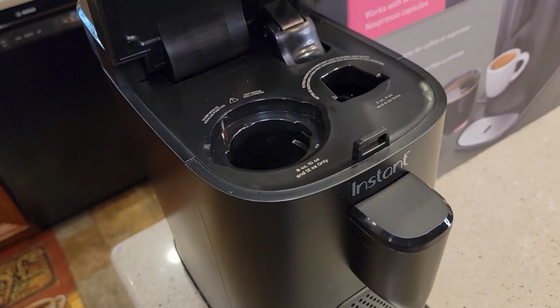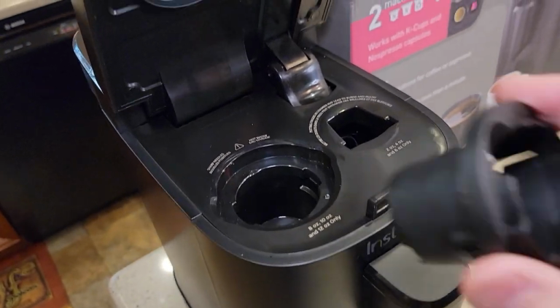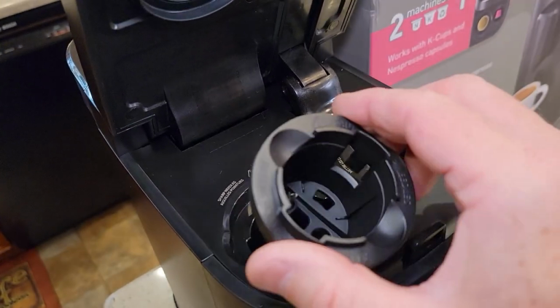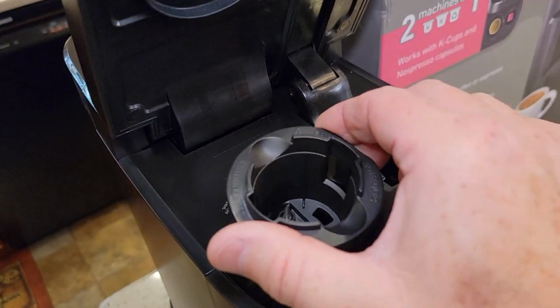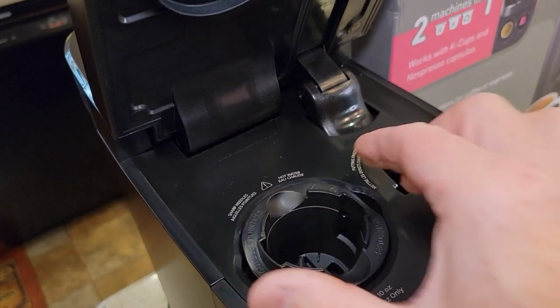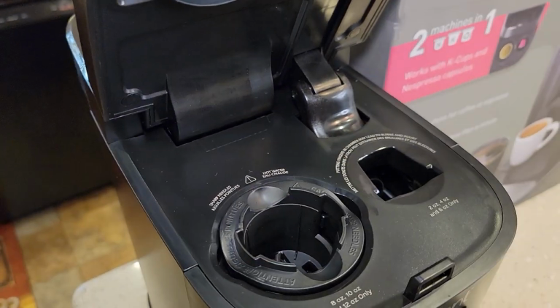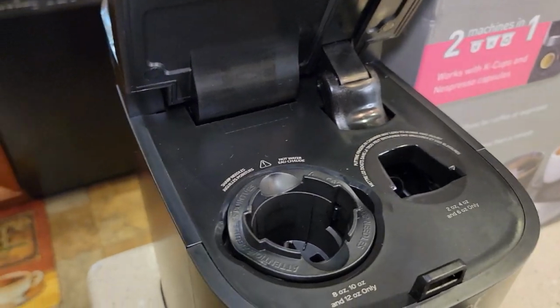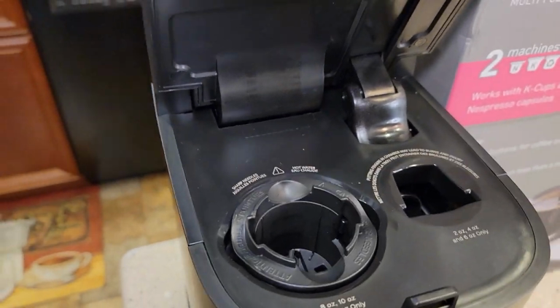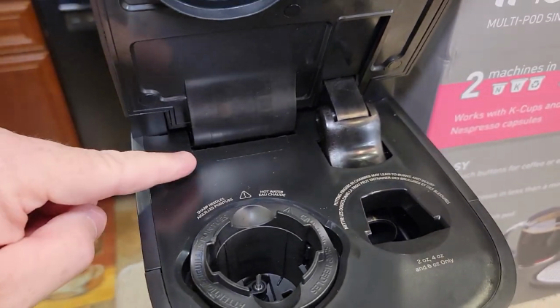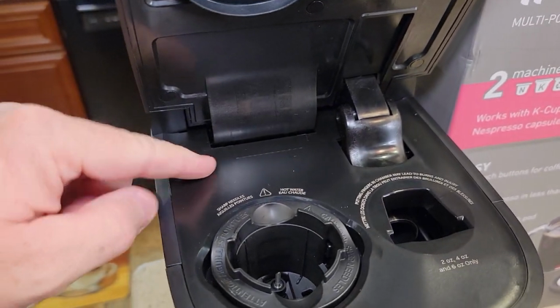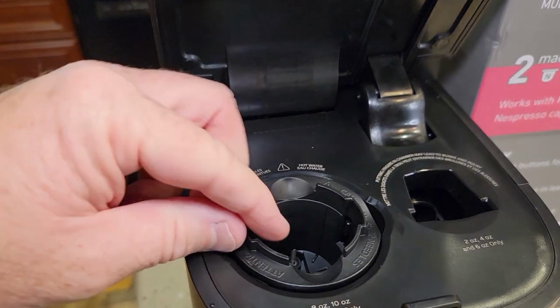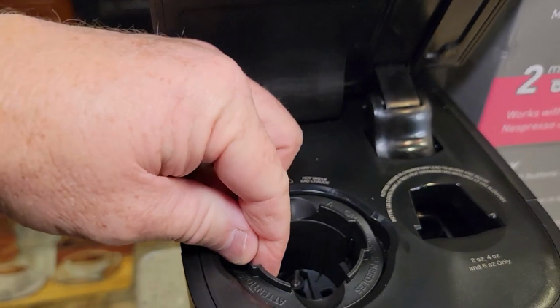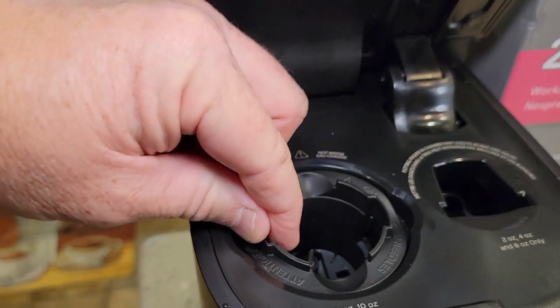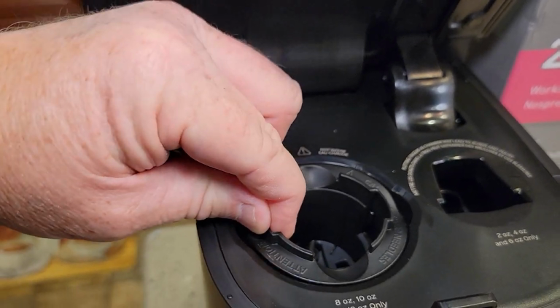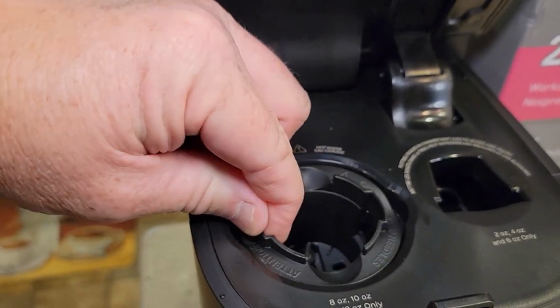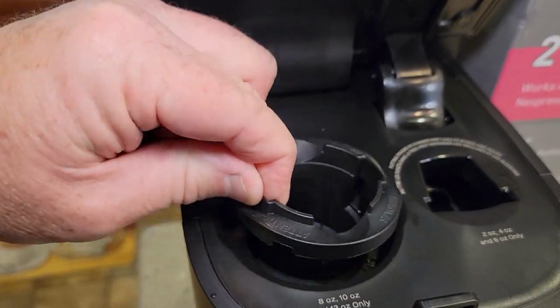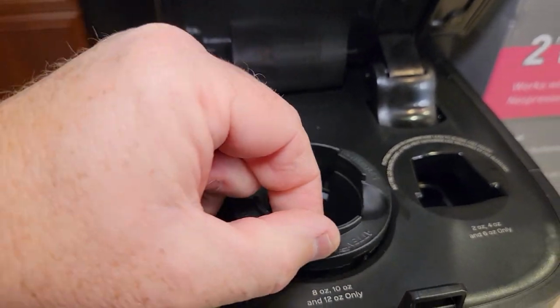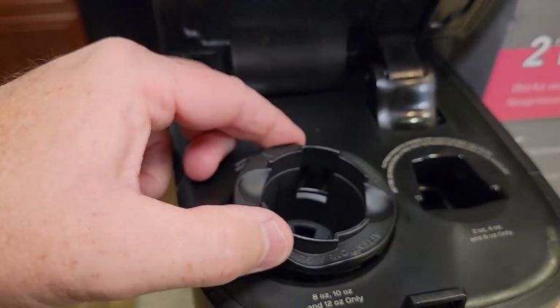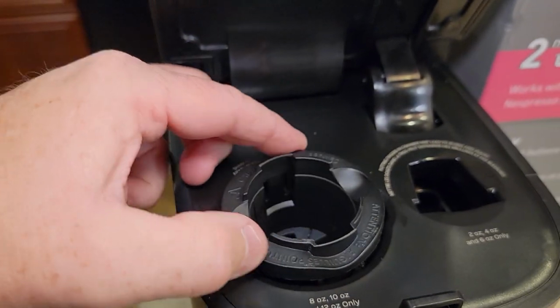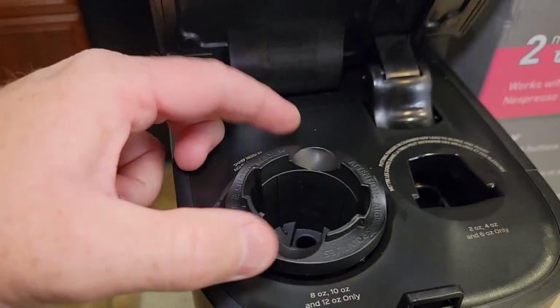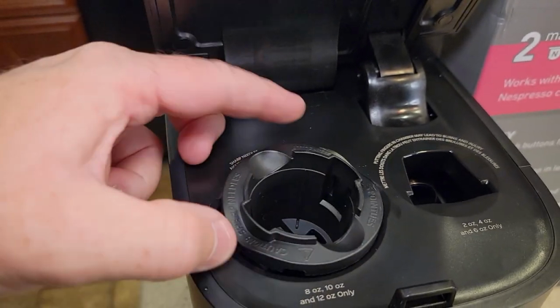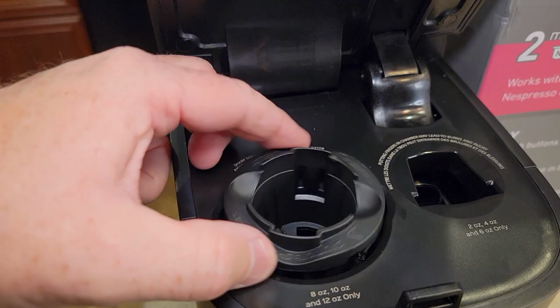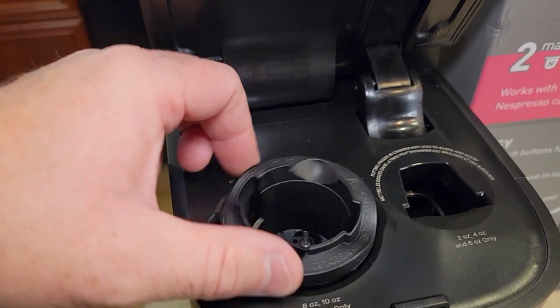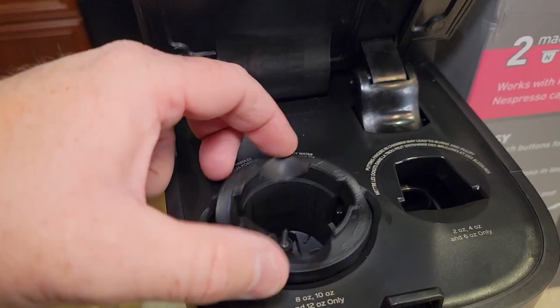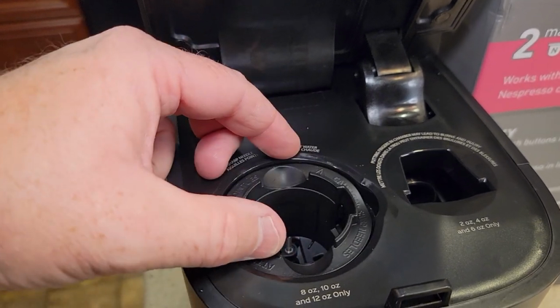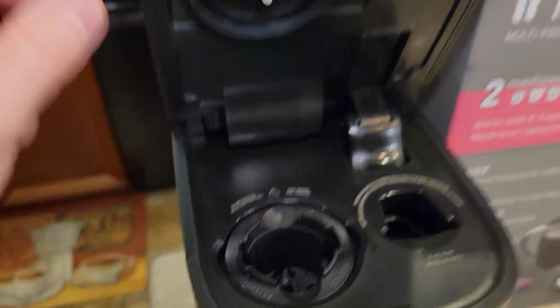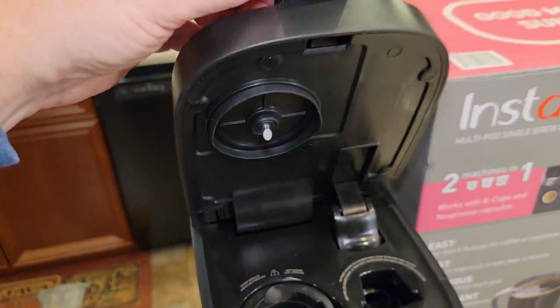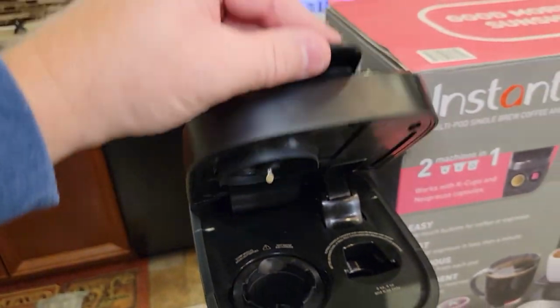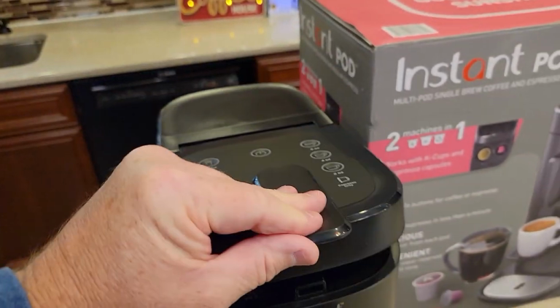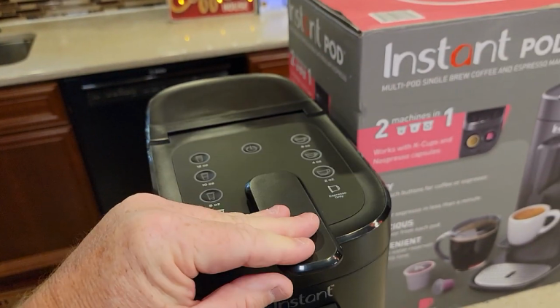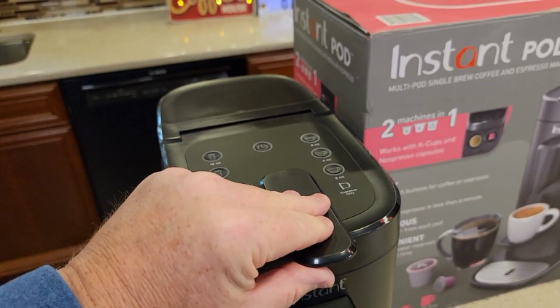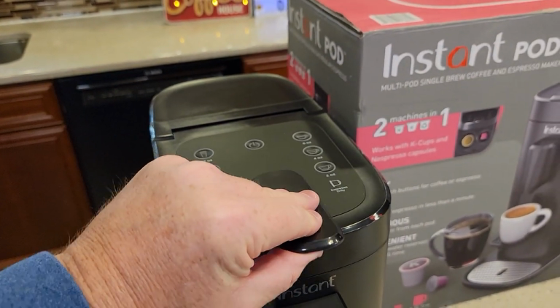Now let's reinstall this. The needle points towards the hinge and it has to go all the way in like that — it won't go in any other way. And when you close the lid, you're not having to force it.